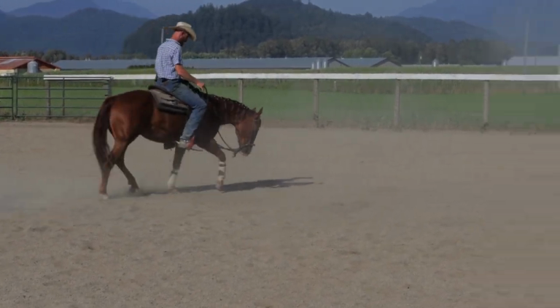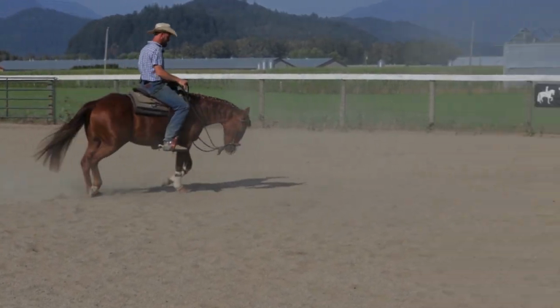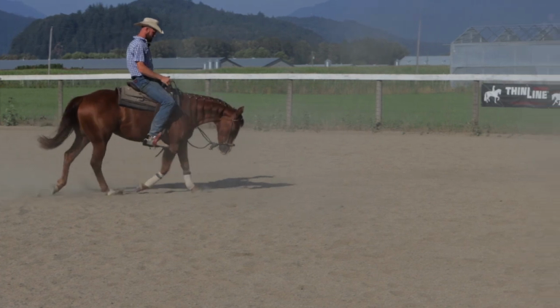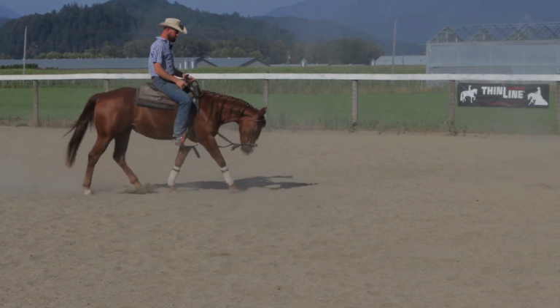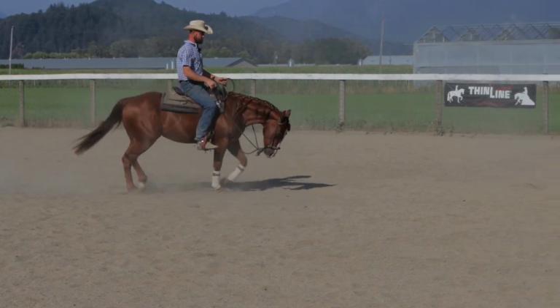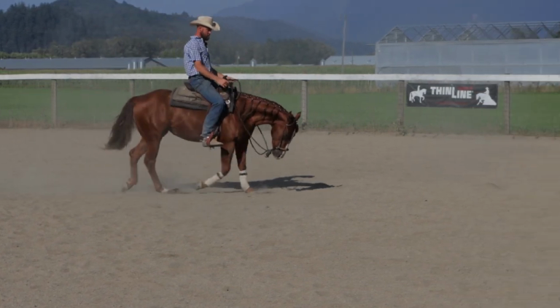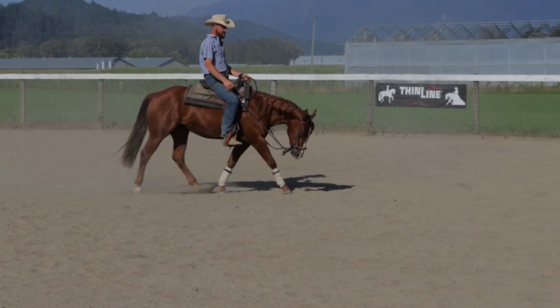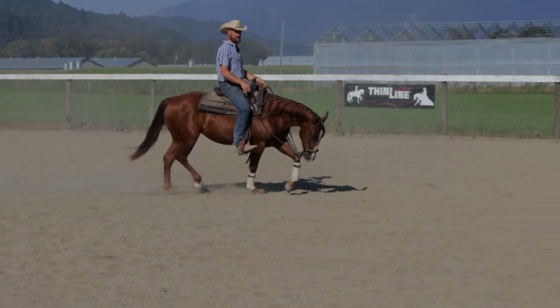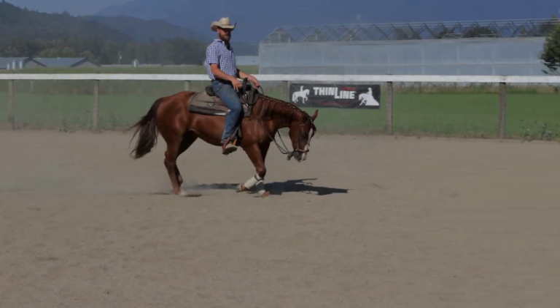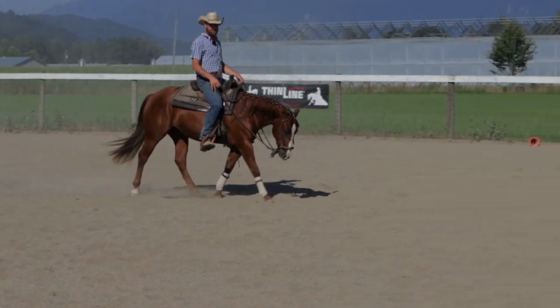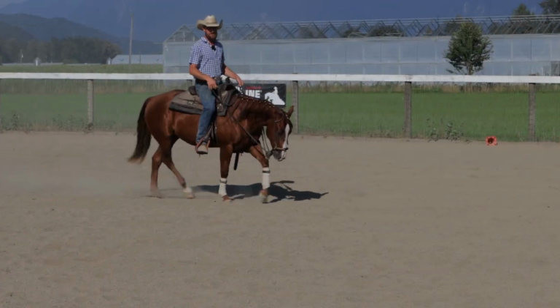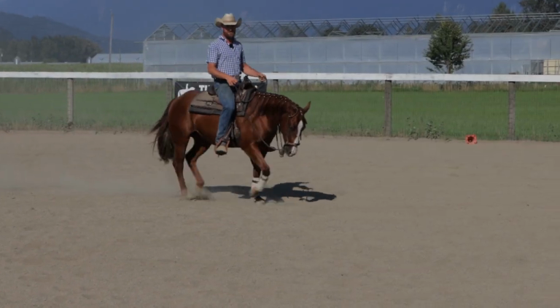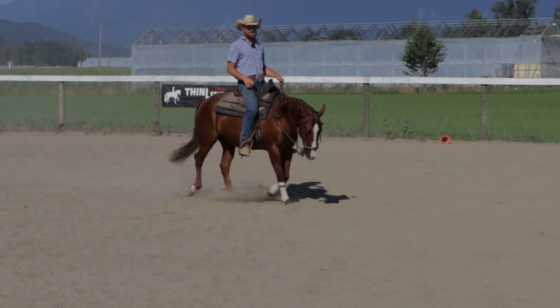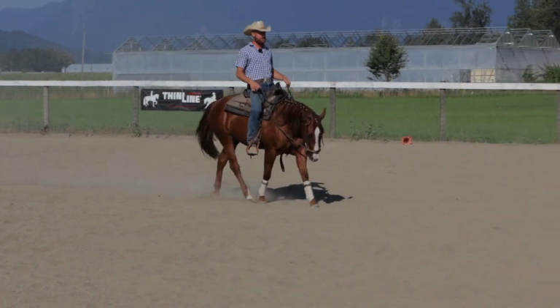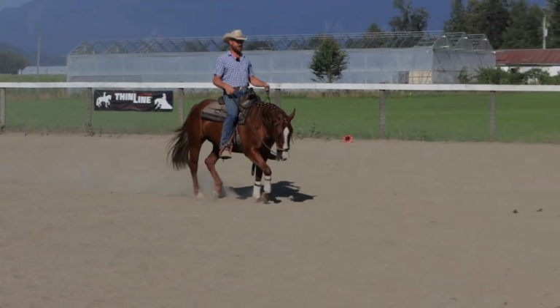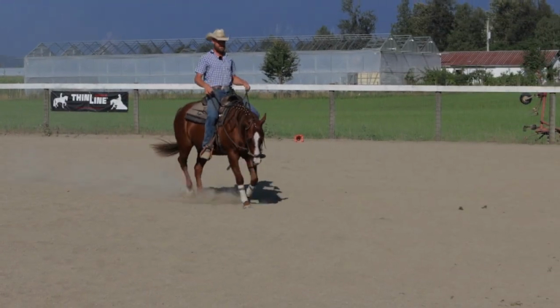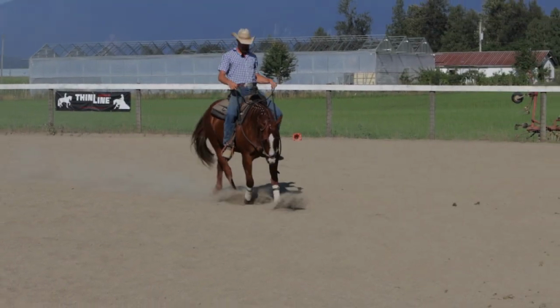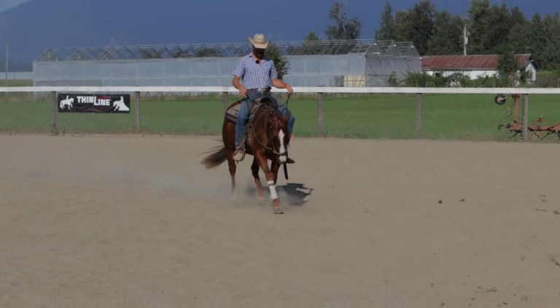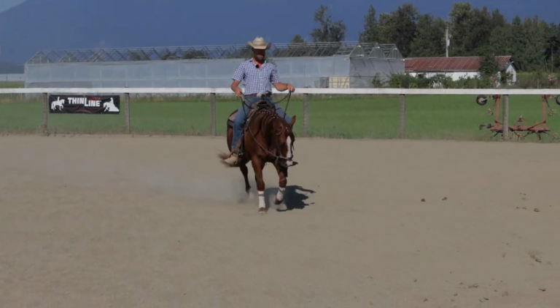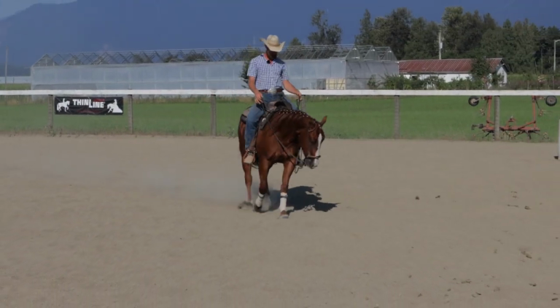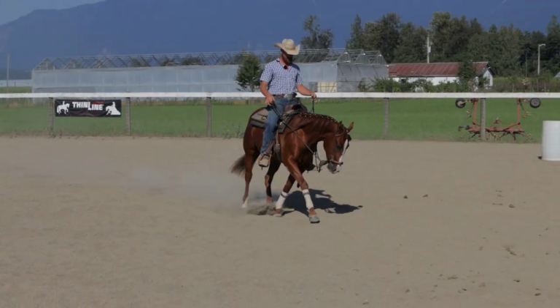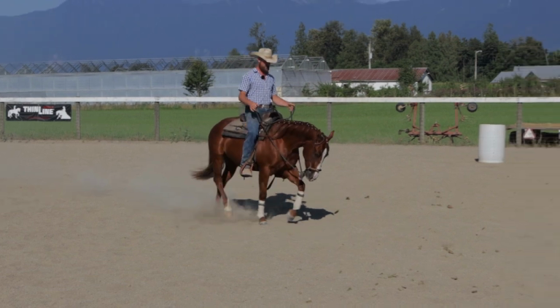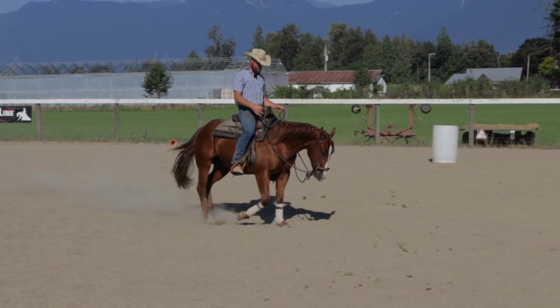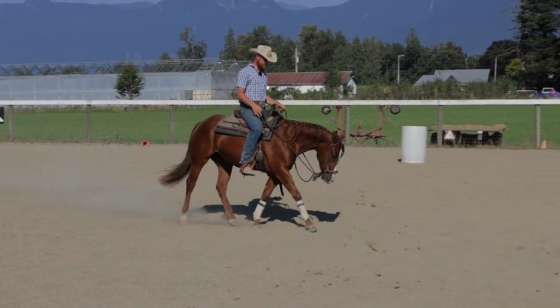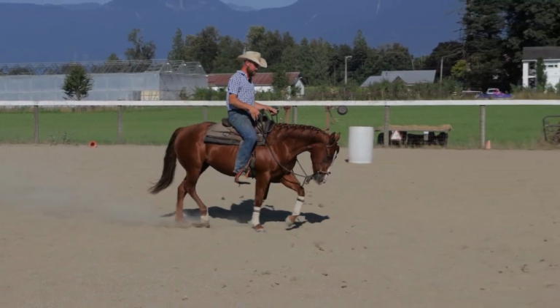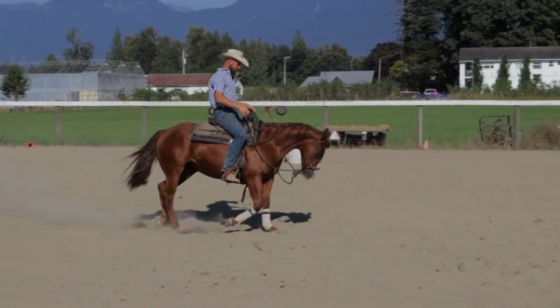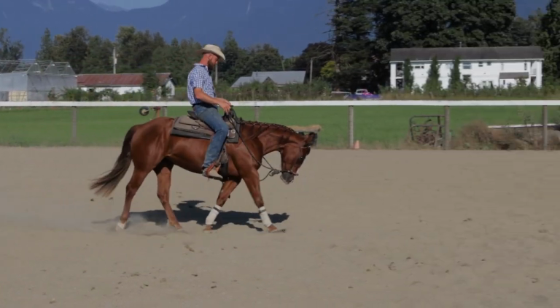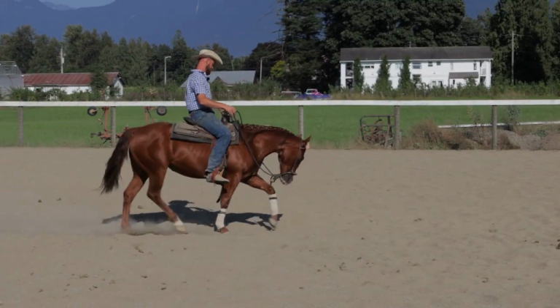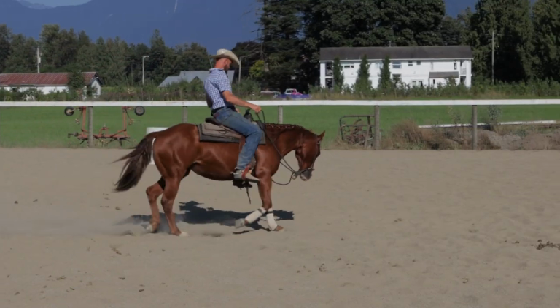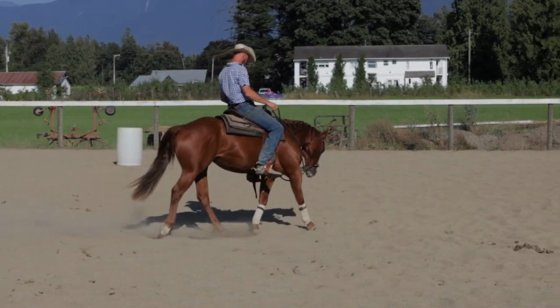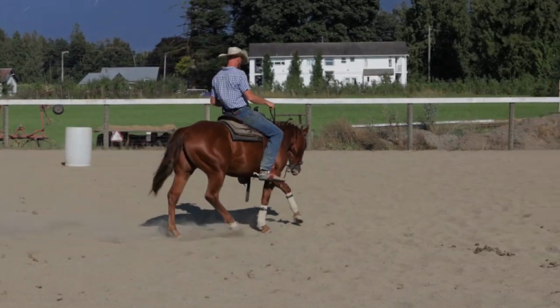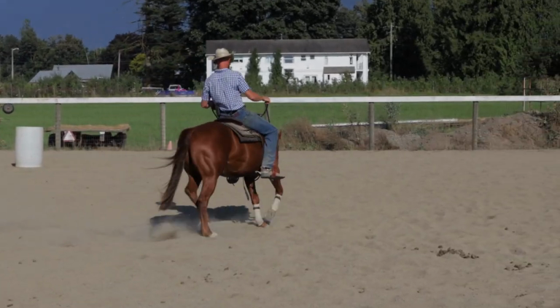I'm loving this new road mic — it's amazing. I jog around here and I've got nothing to think about but training my horse because I know you guys can hear me. That's amazing.